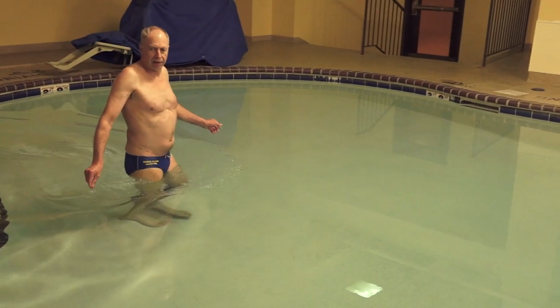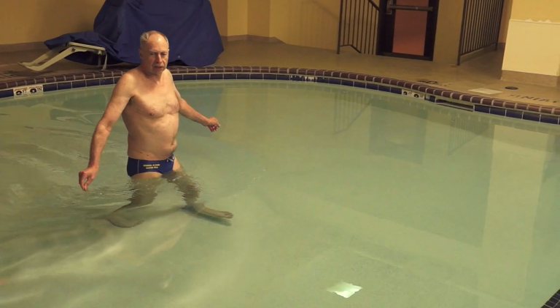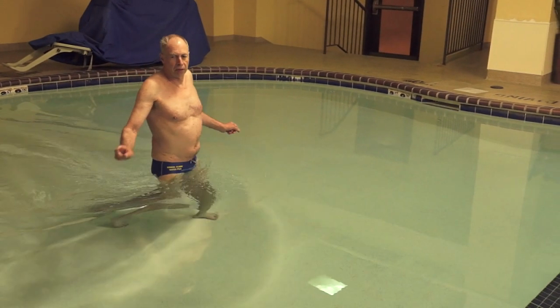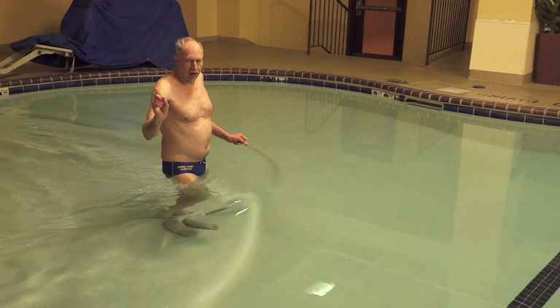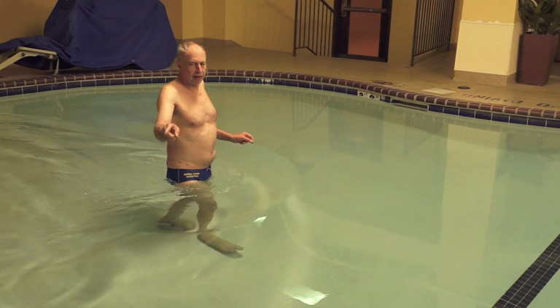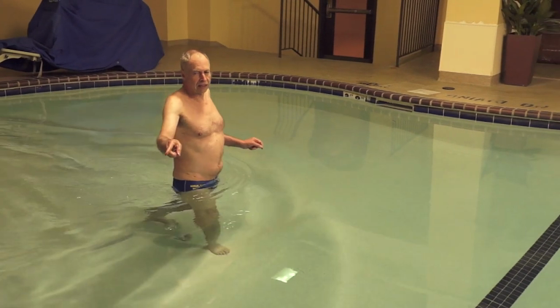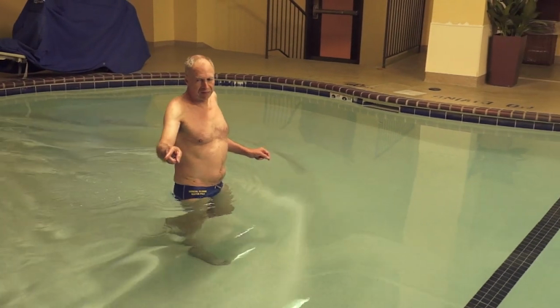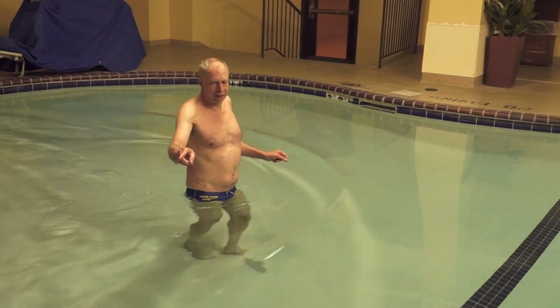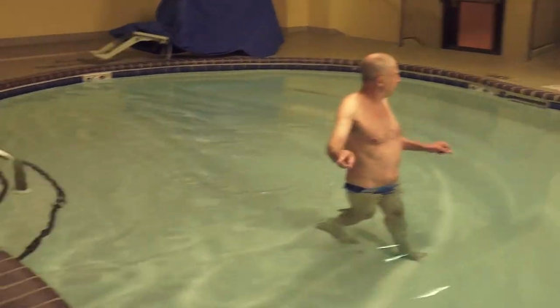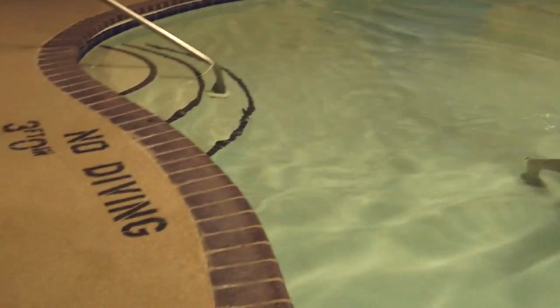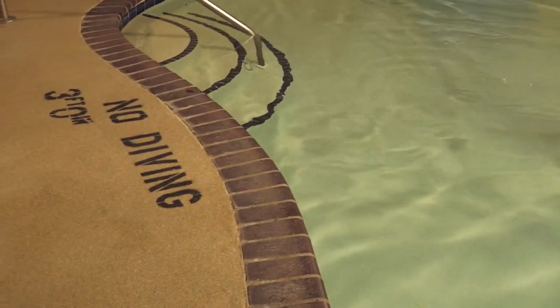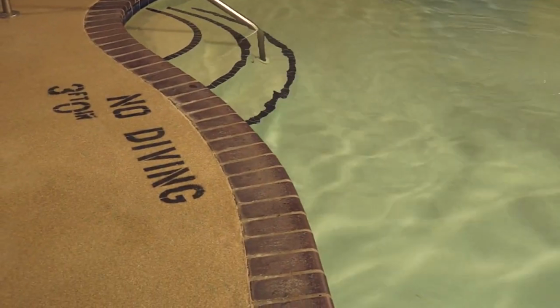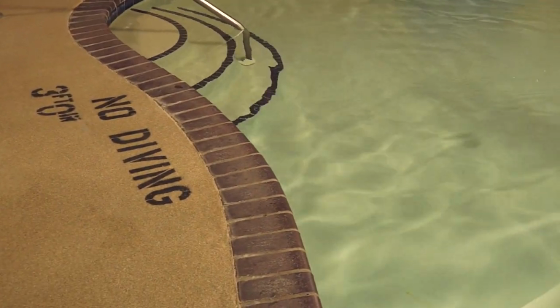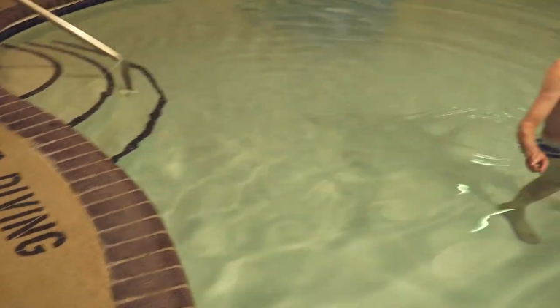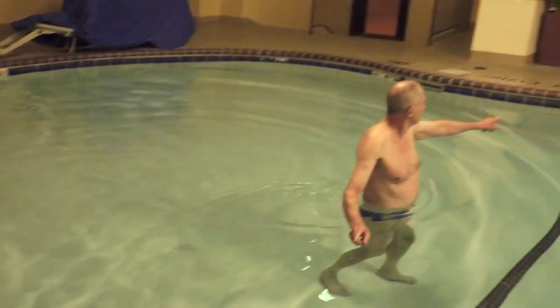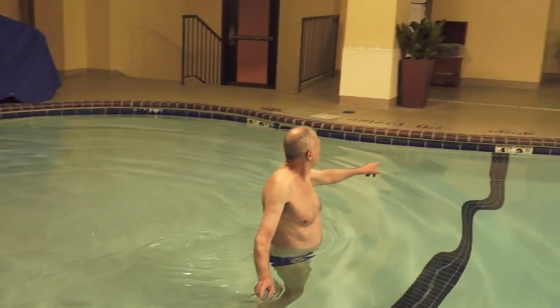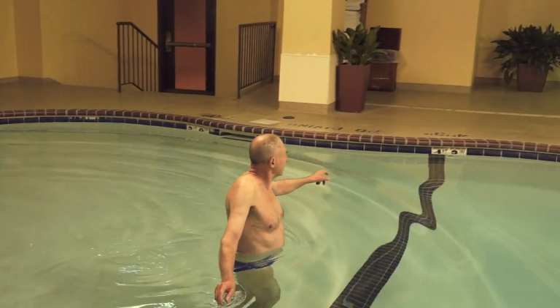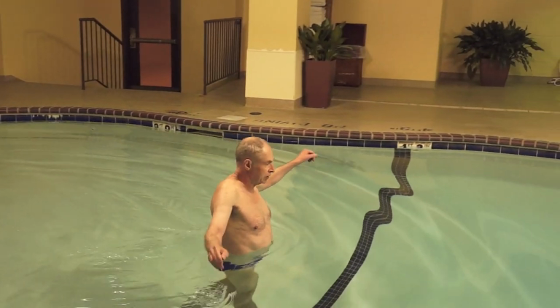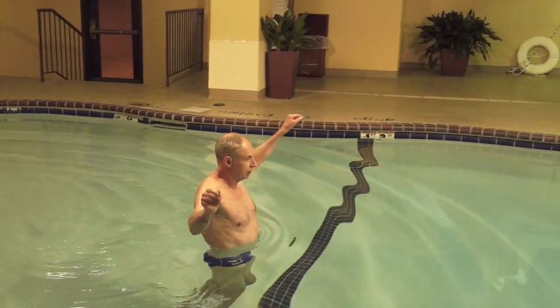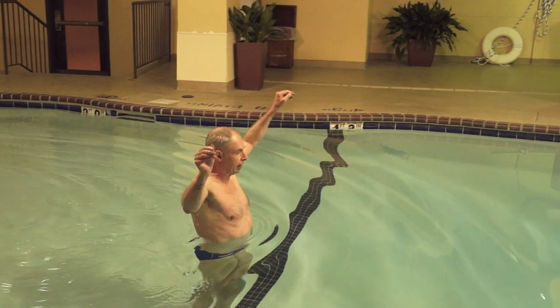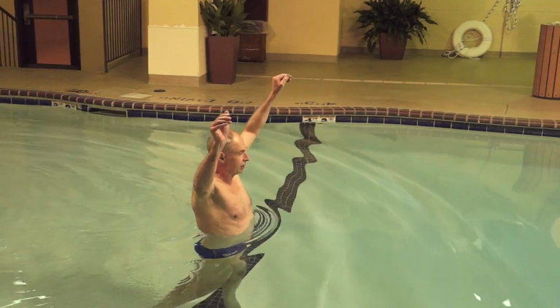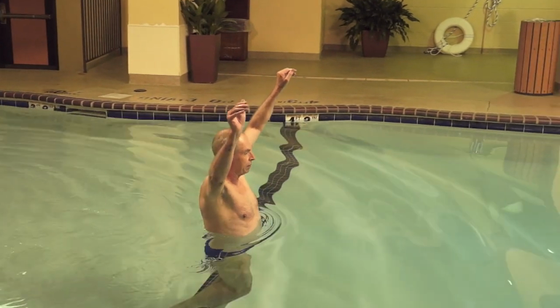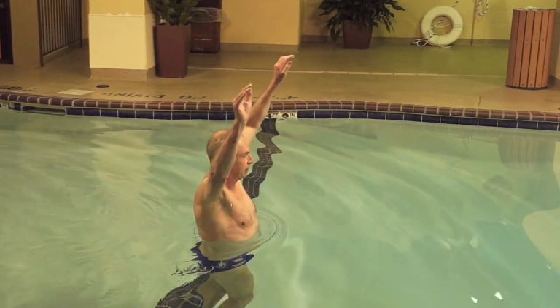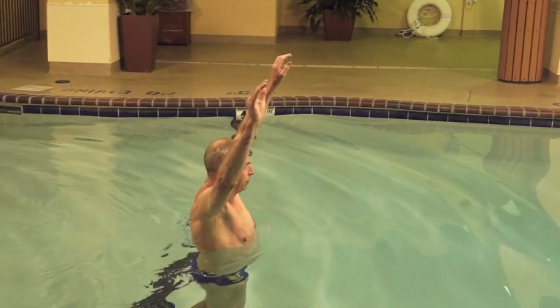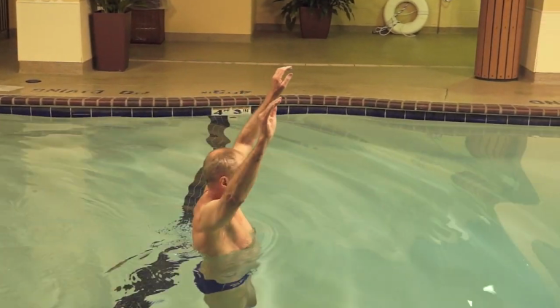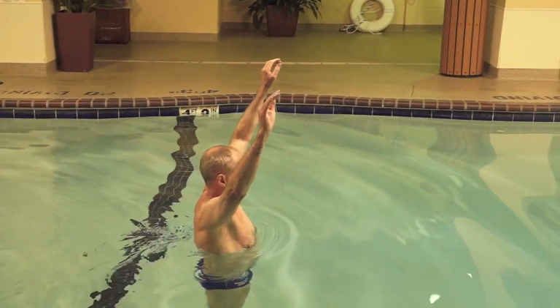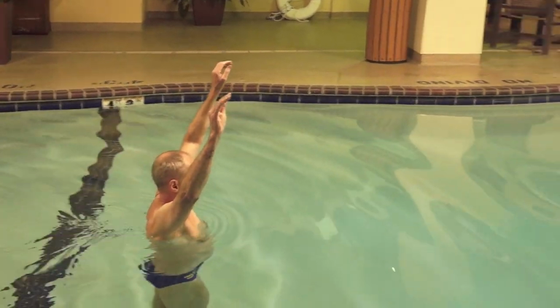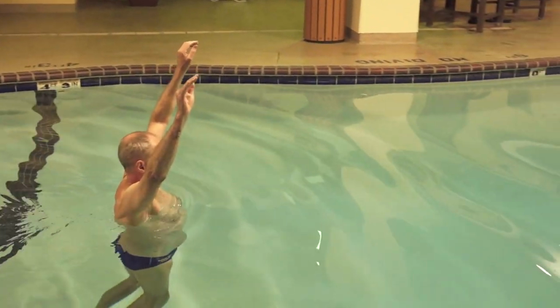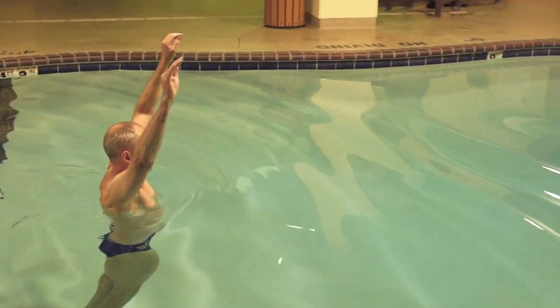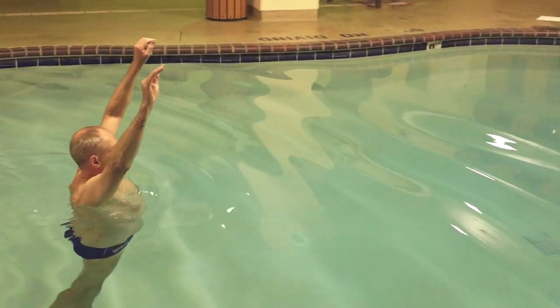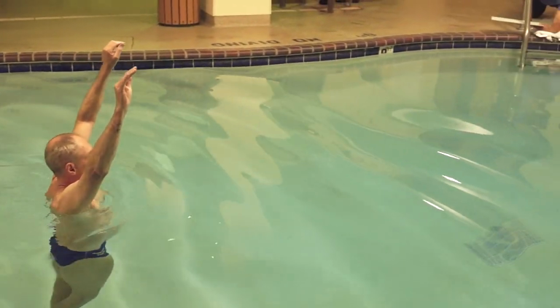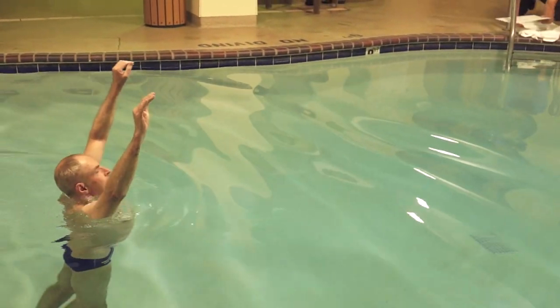Over here it sits 3 feet 9 inches, and here we're at 4 feet 3 inches. So I'm getting deeper, and deeper, and deeper.